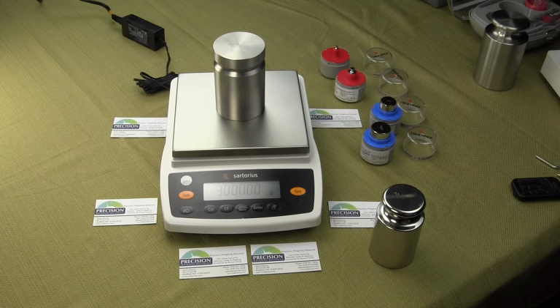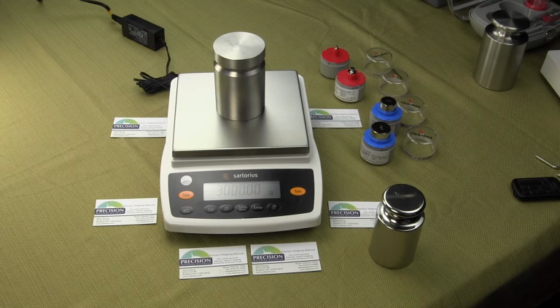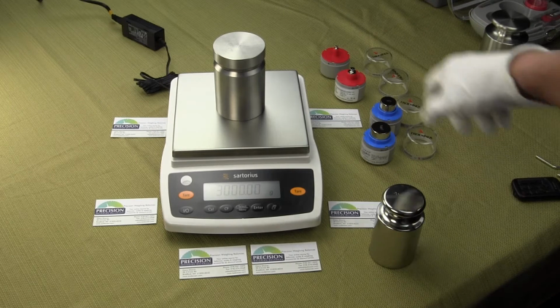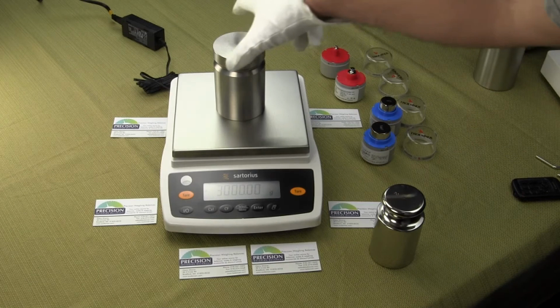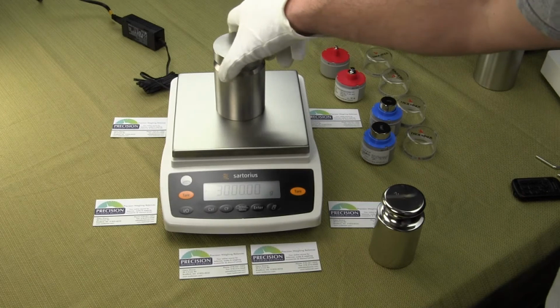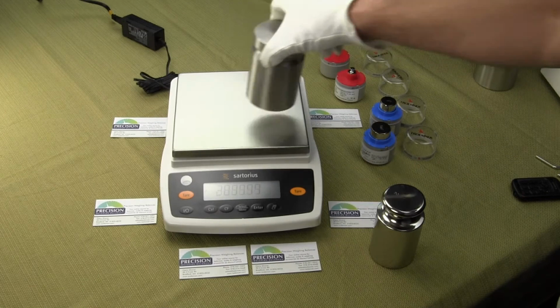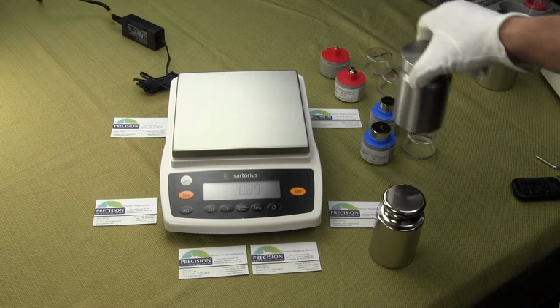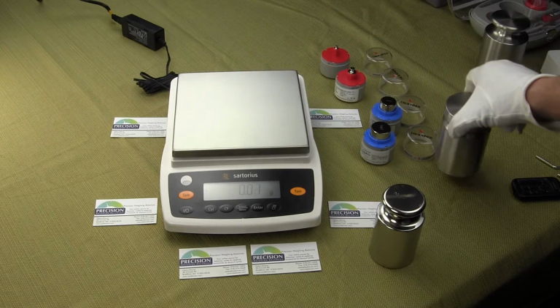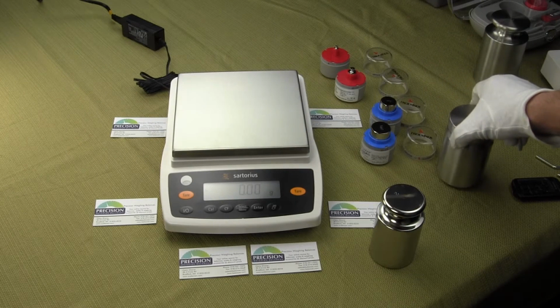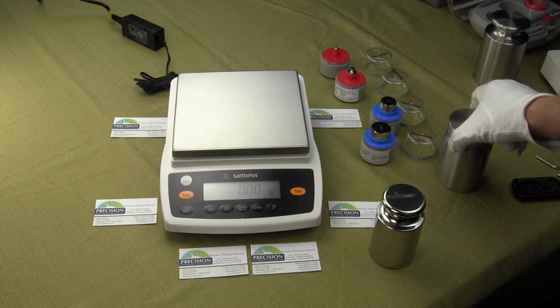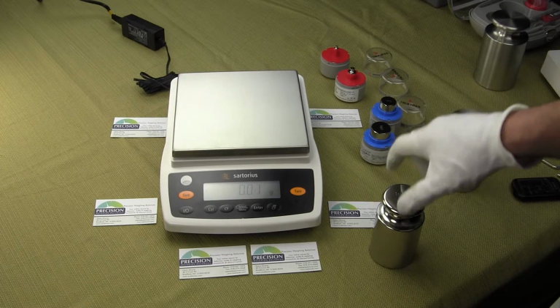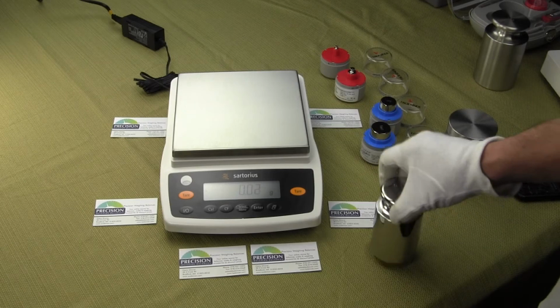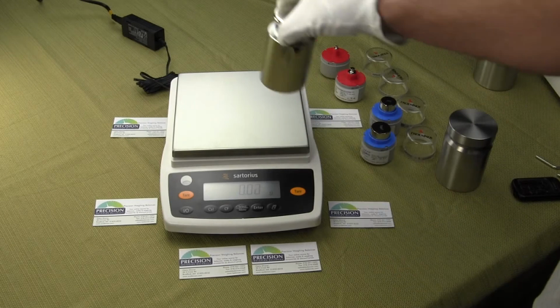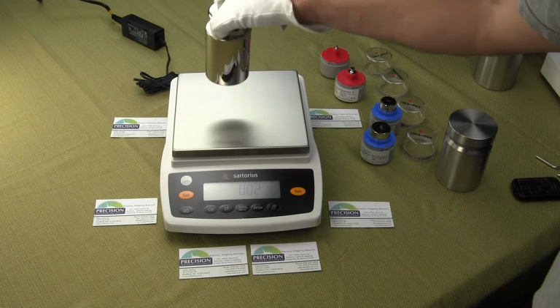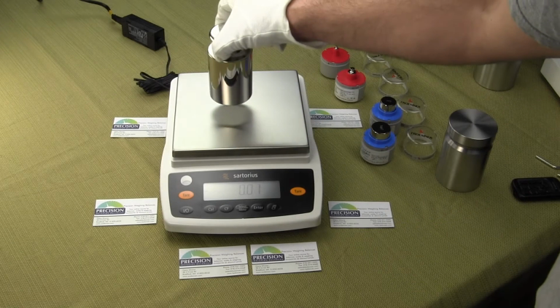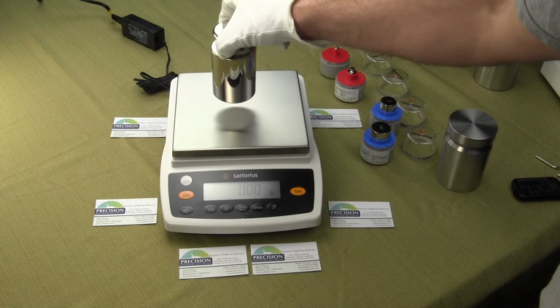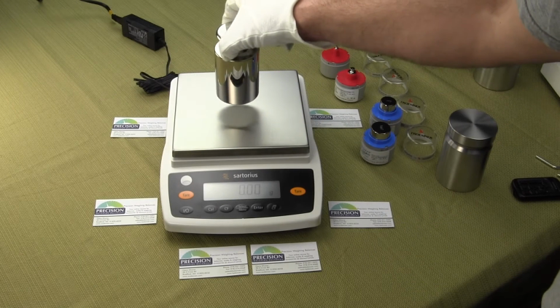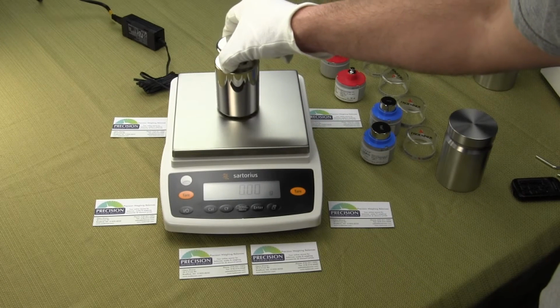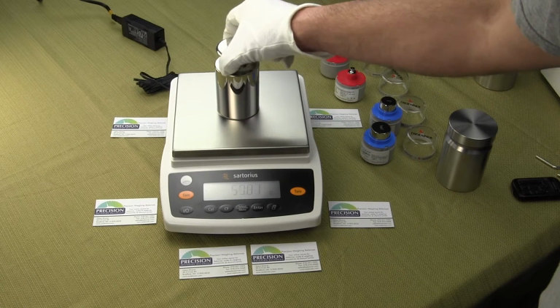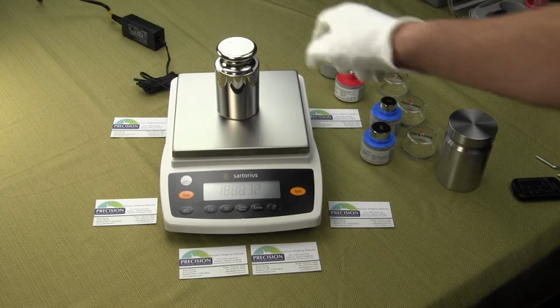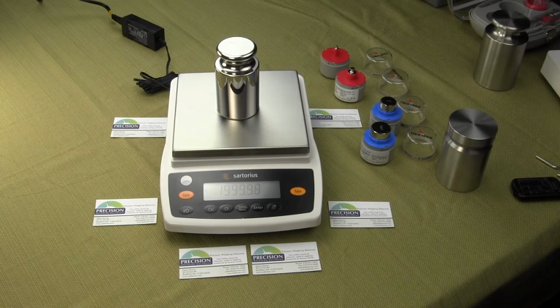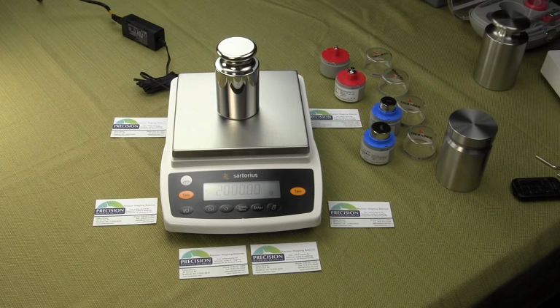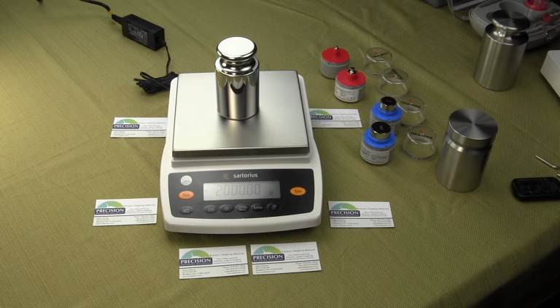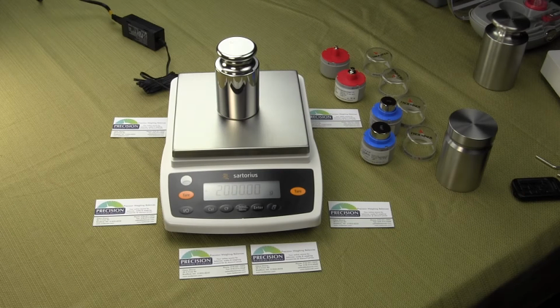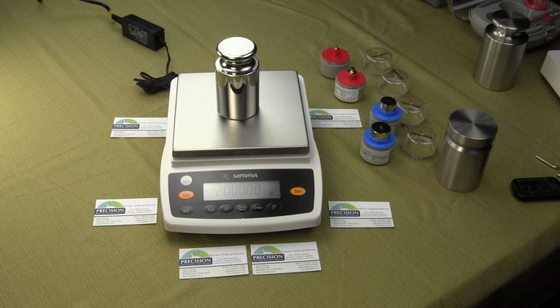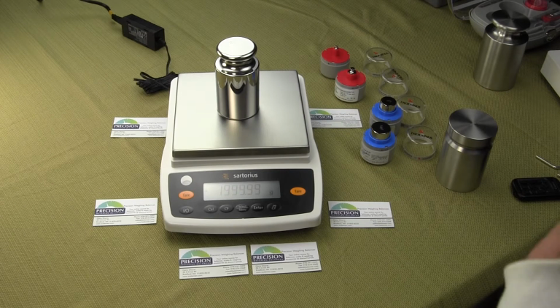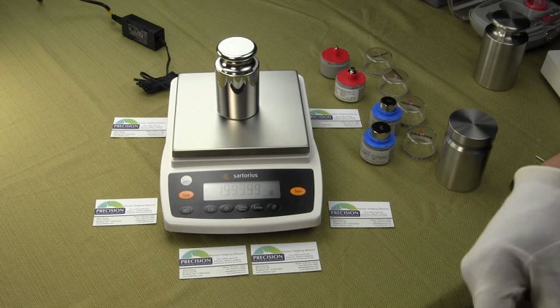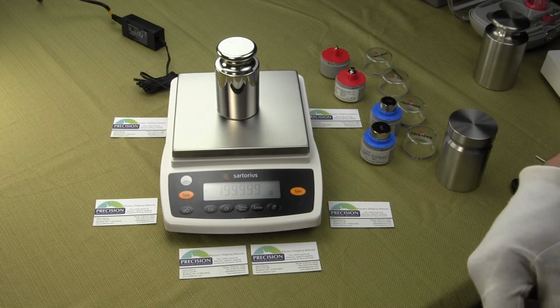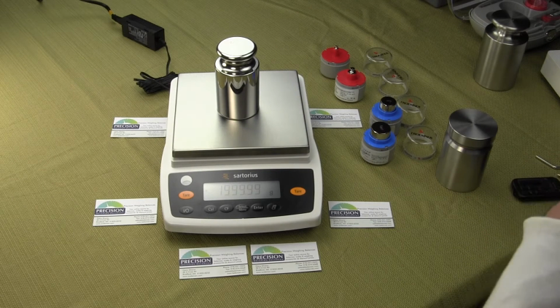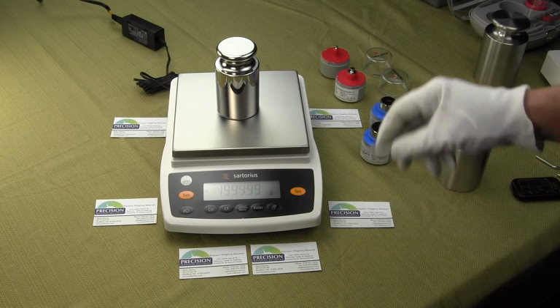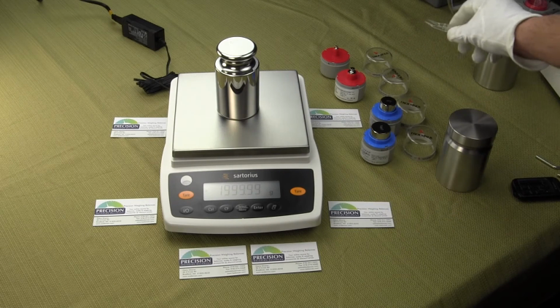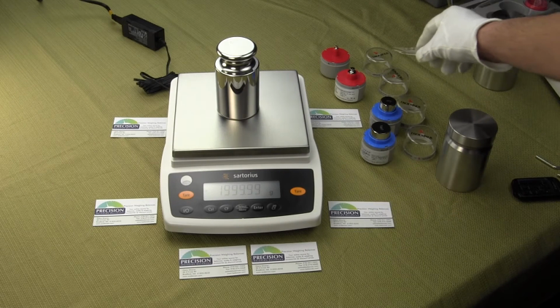There's three kilograms... two kilograms. And now we're going to take some weights and go around the corners with it.